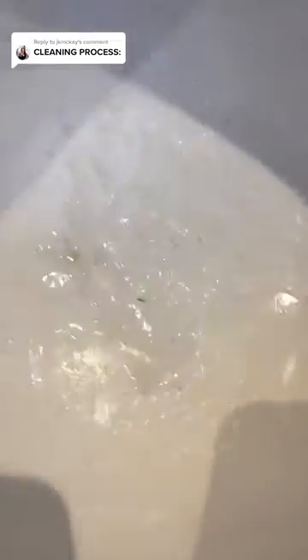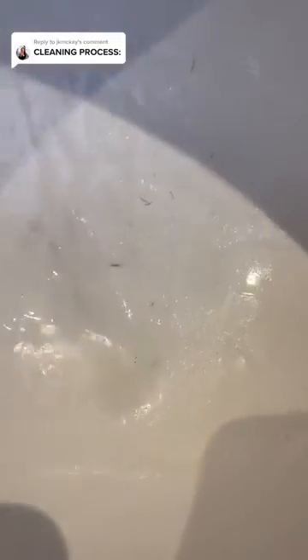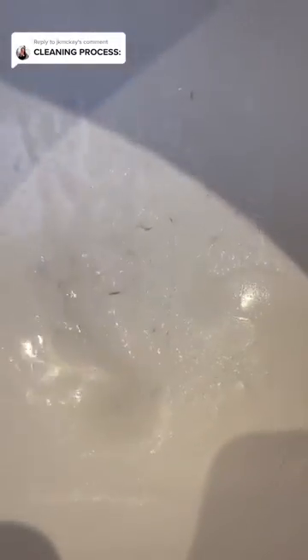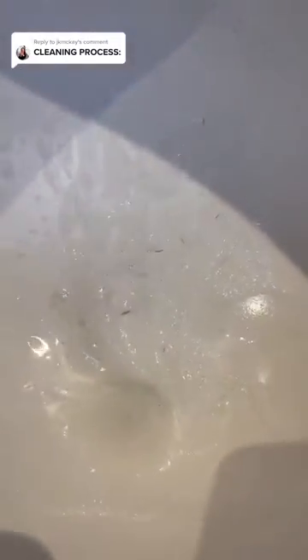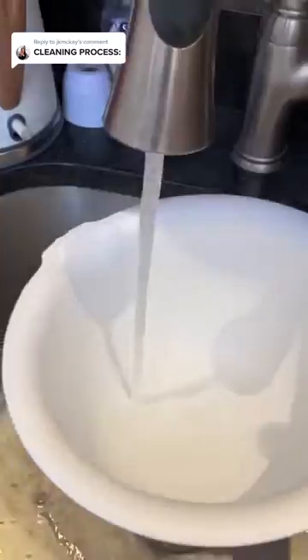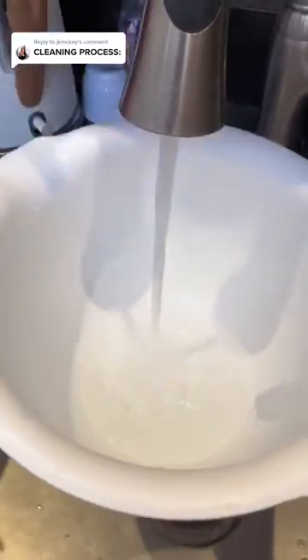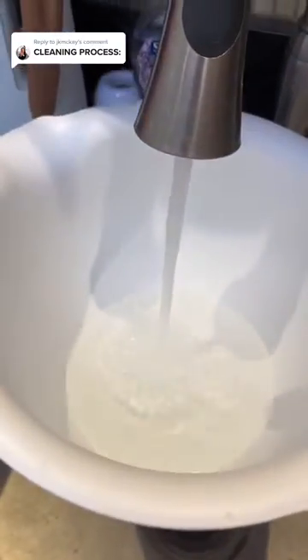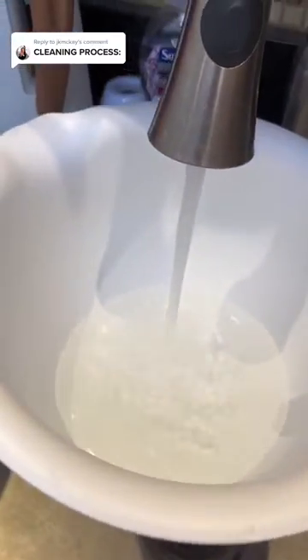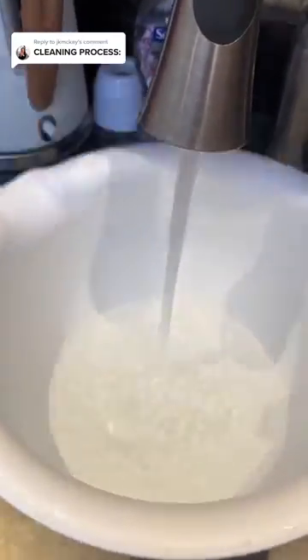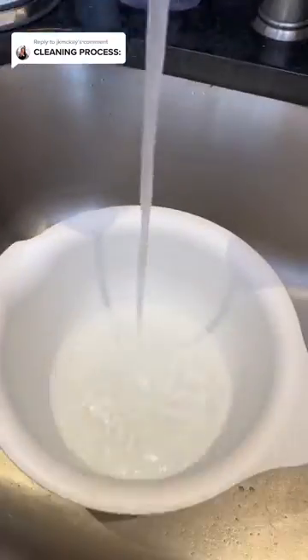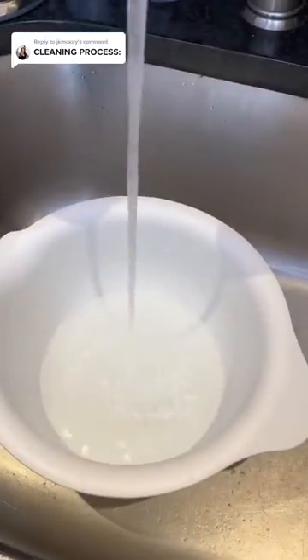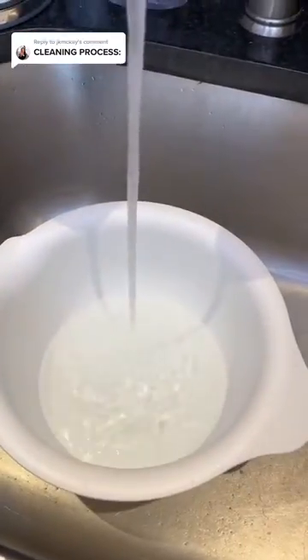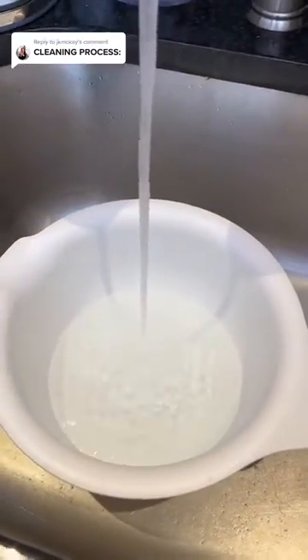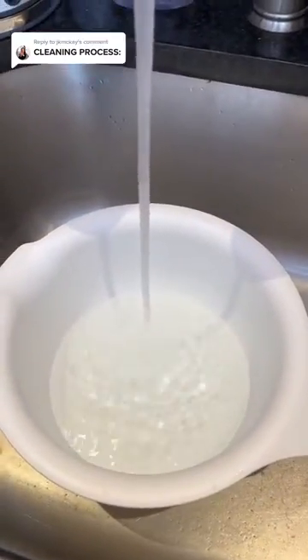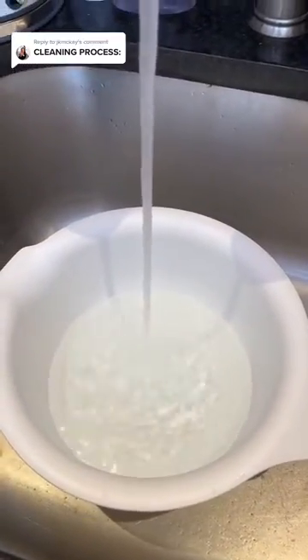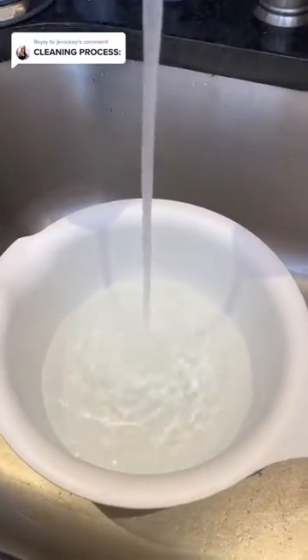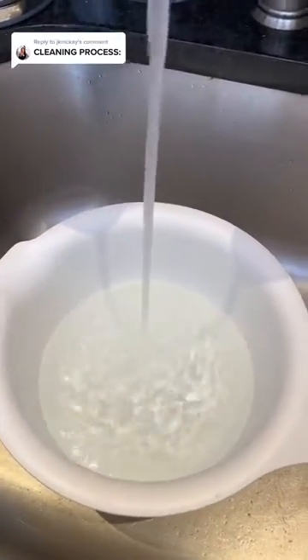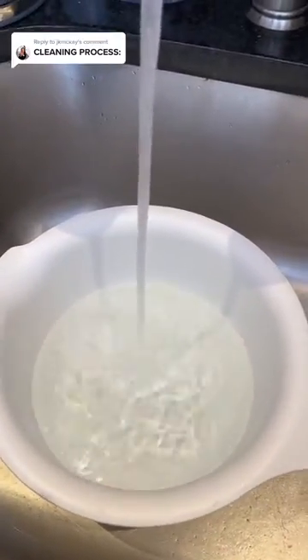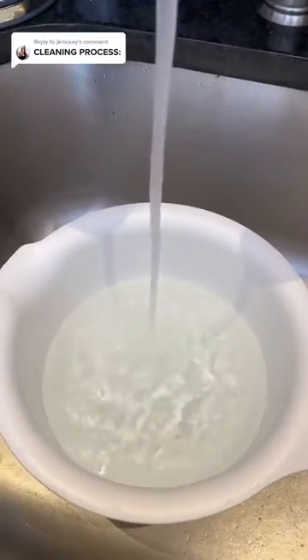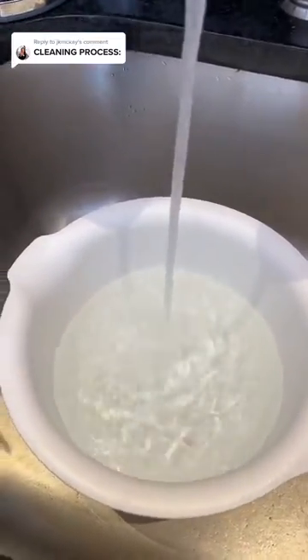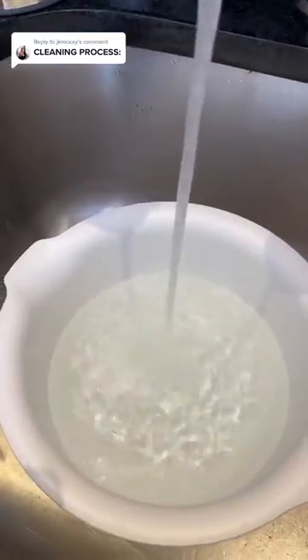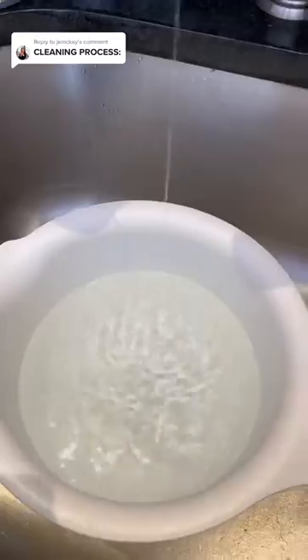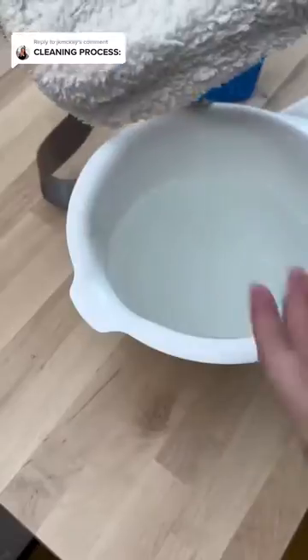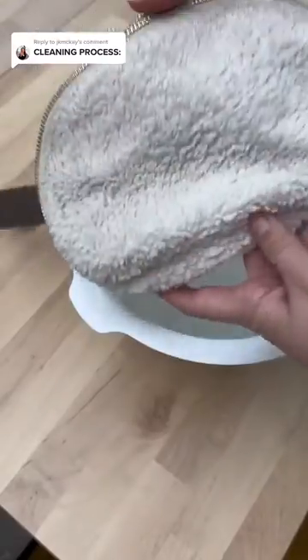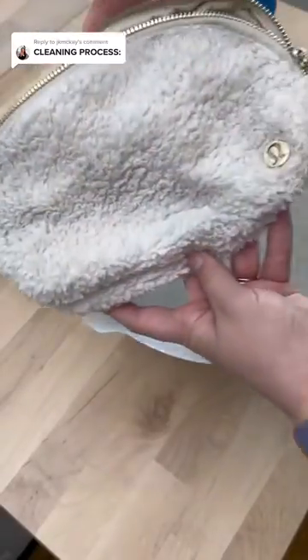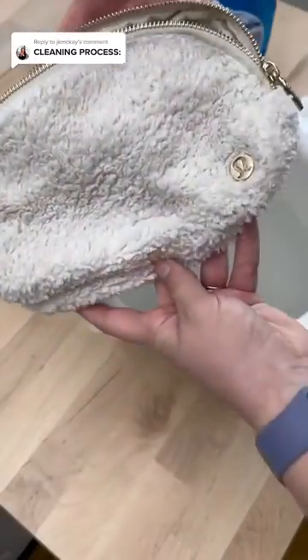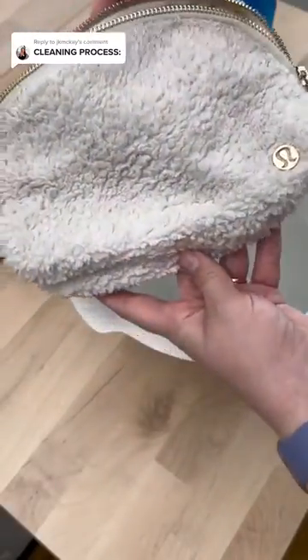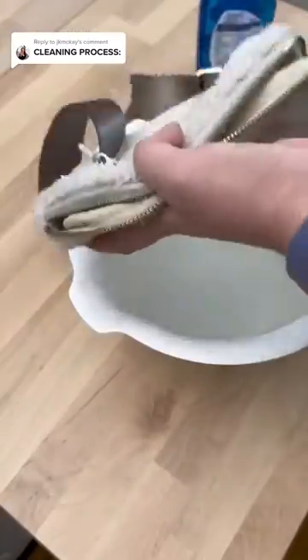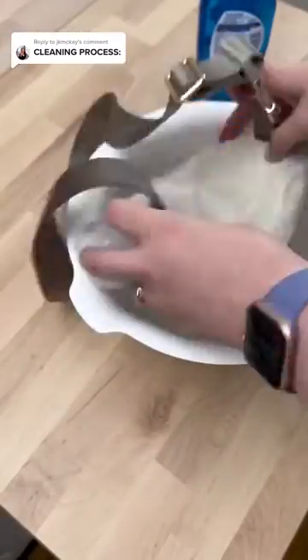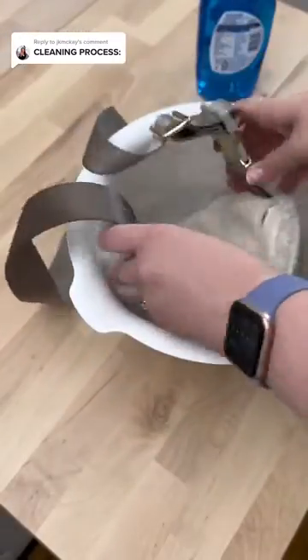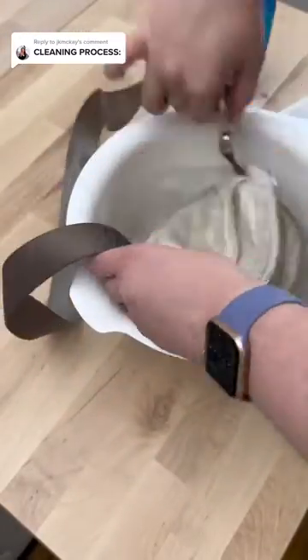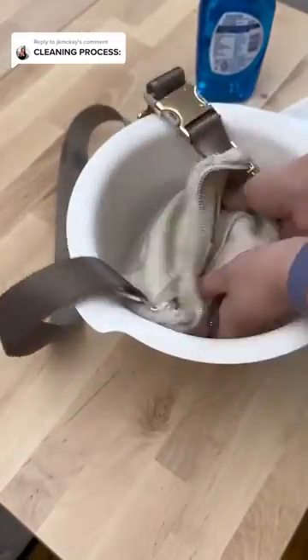This is the first time I'm dumping the water out — look at all this stuff in there! Those are my dog's hairs, I'm pretty sure, and also just lots of dirt and fuzz. That was our first round.